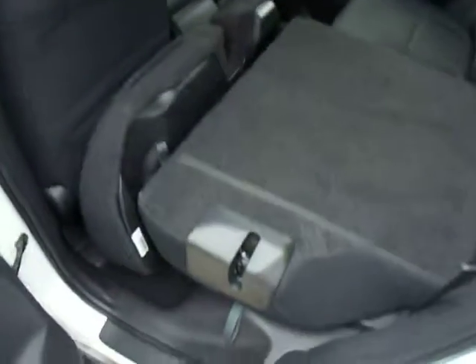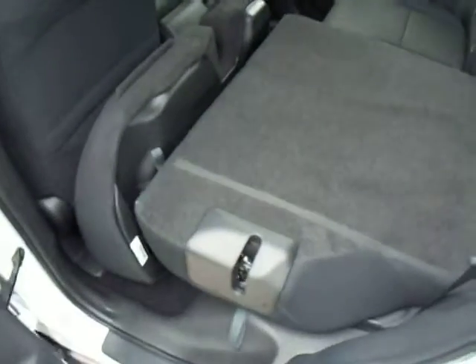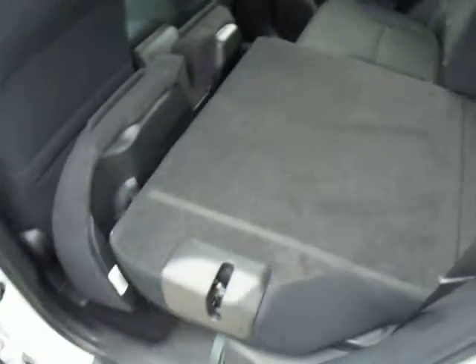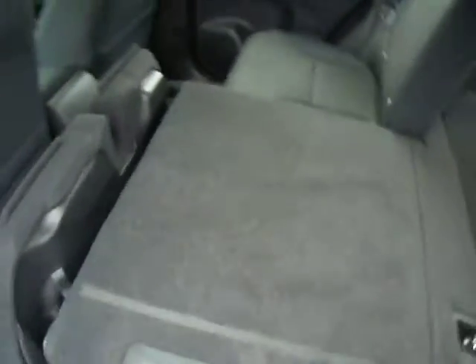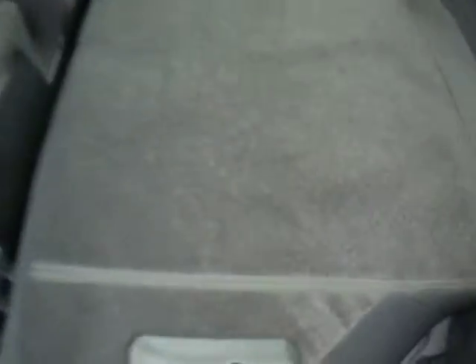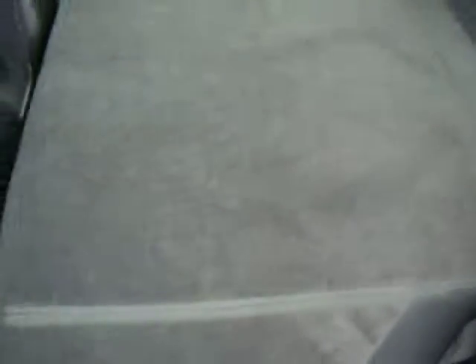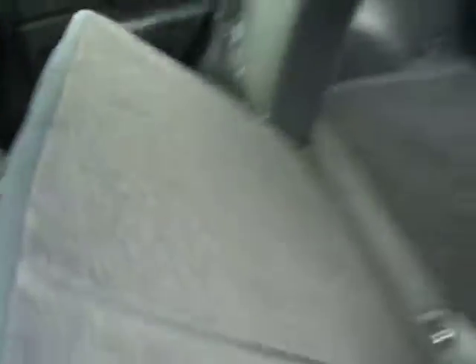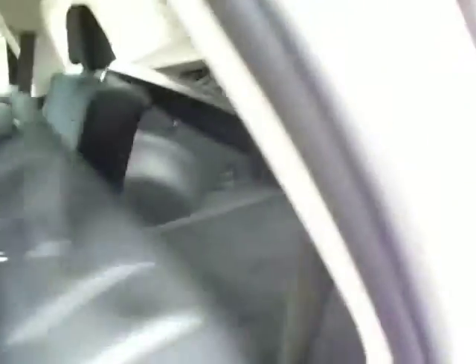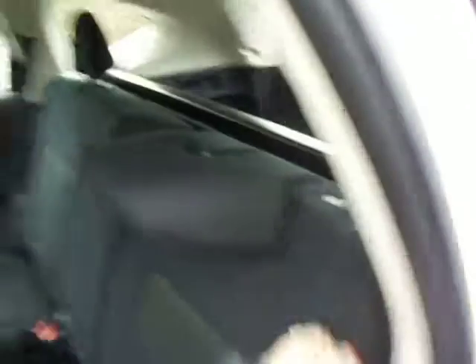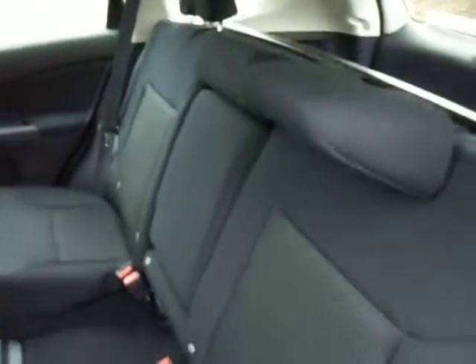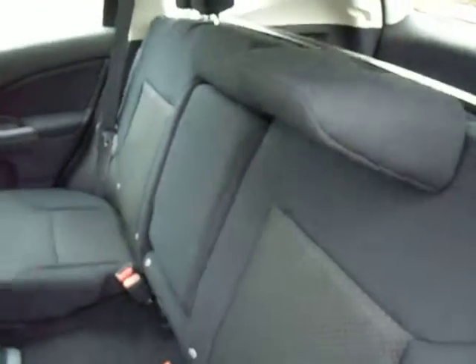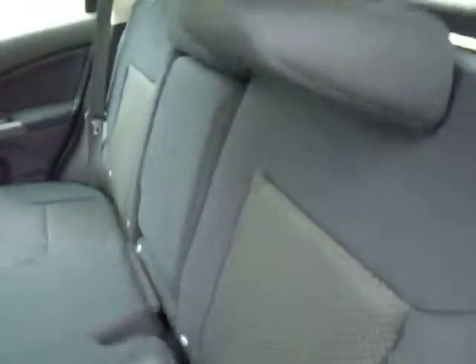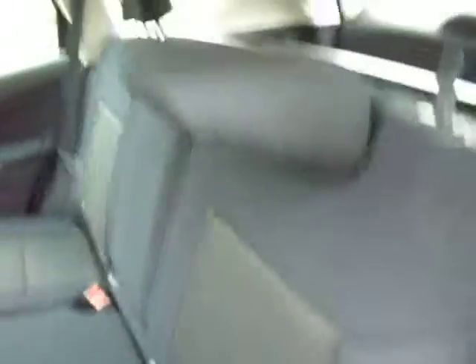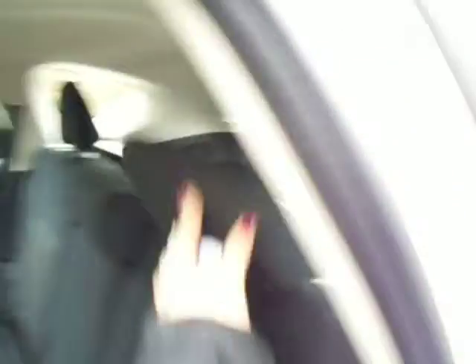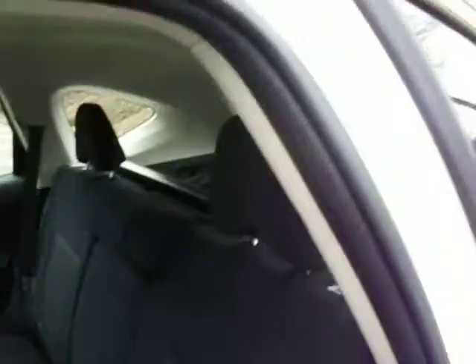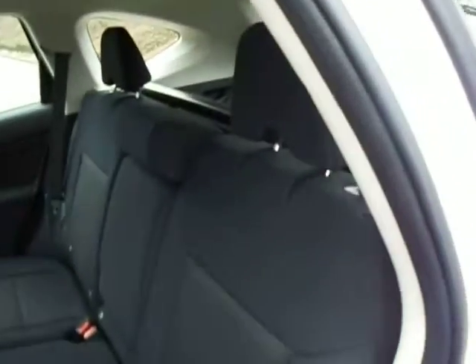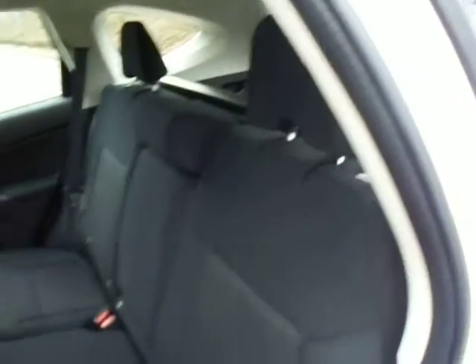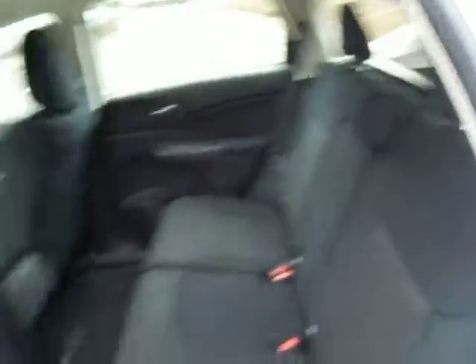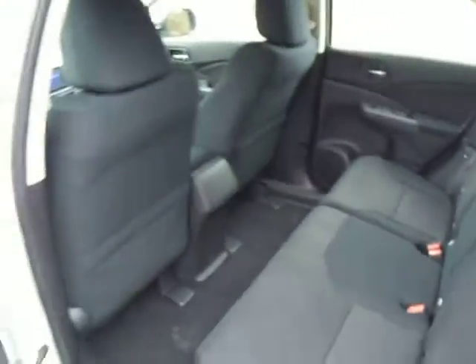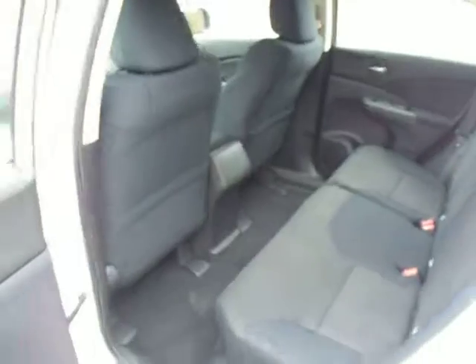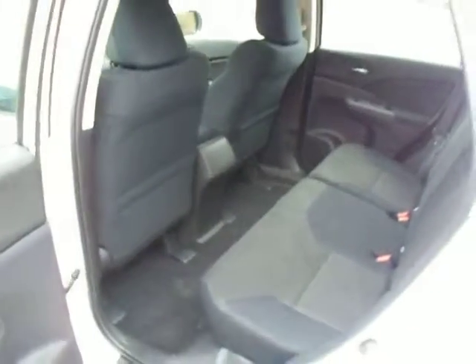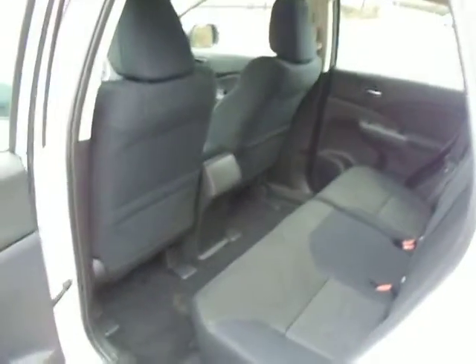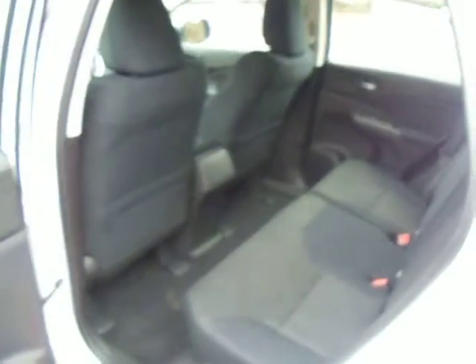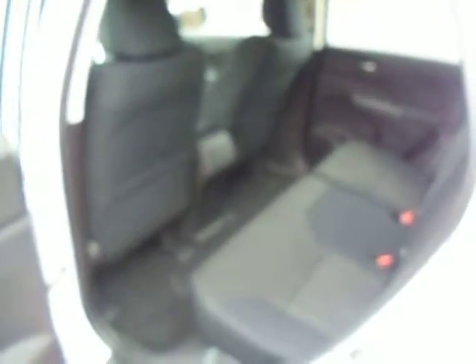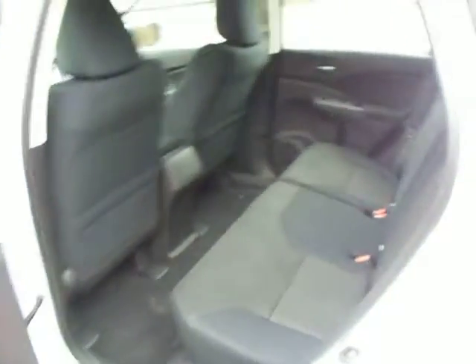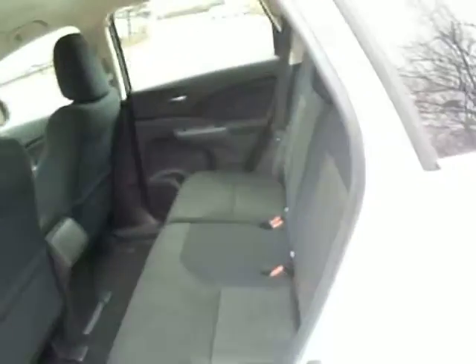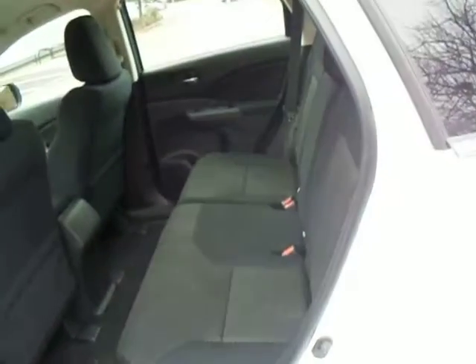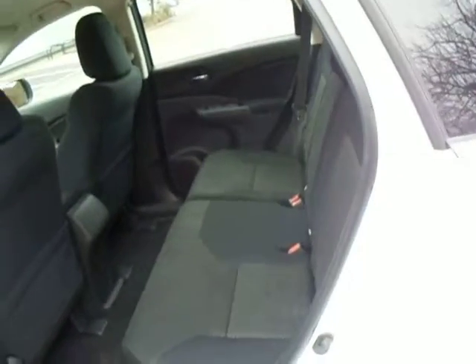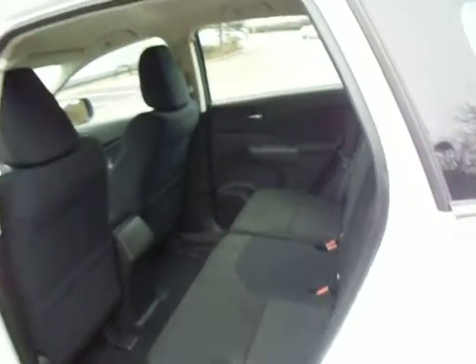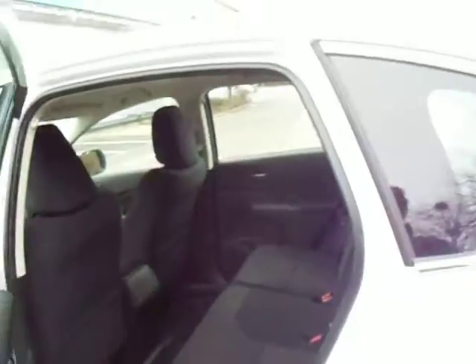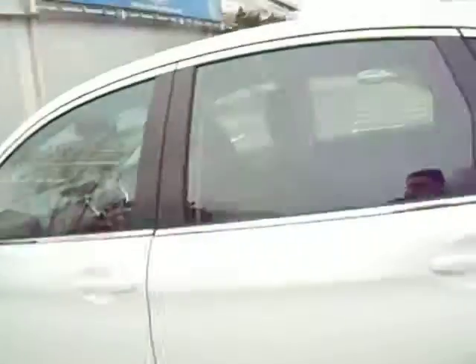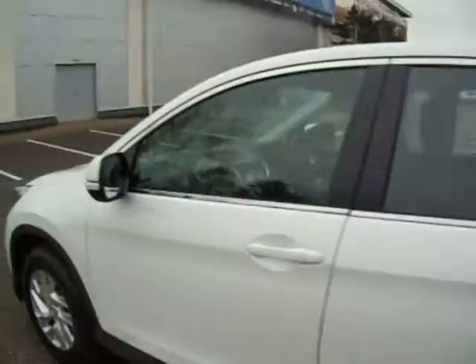So you fold those seats down and you might wonder how you get them back up. Well, it's quite easy with just a push and pull. That reveals loads of leg room in the back, and you can also fit three adults in the back, so it is a five-seater vehicle.